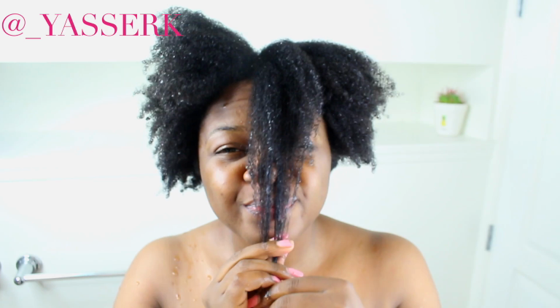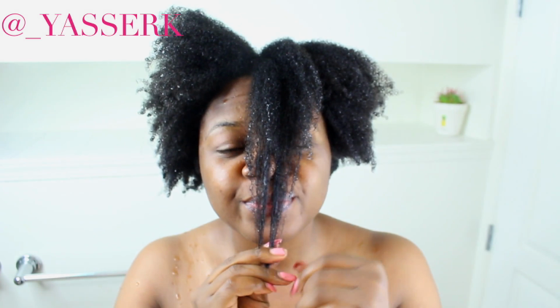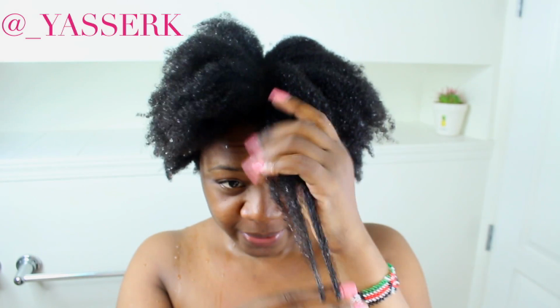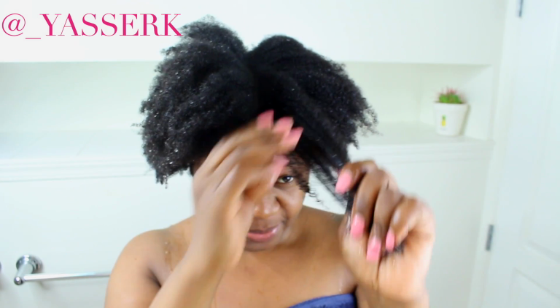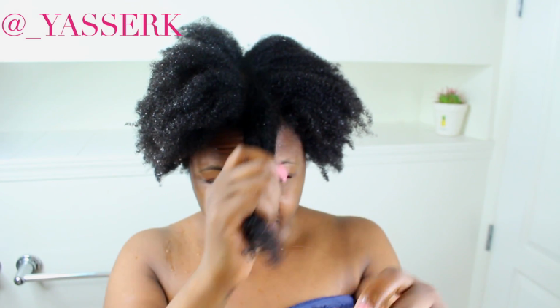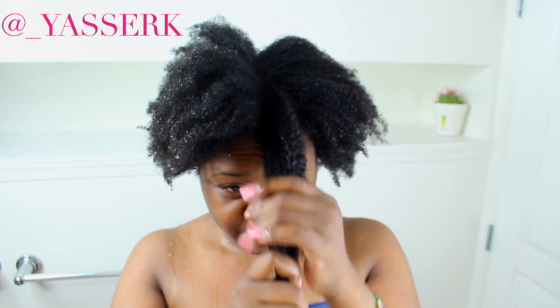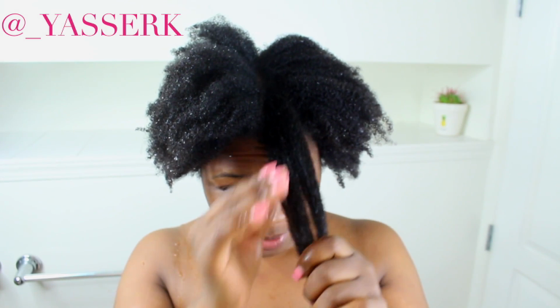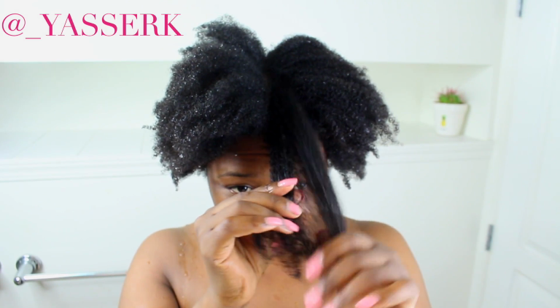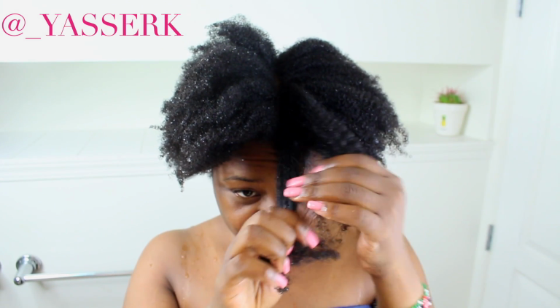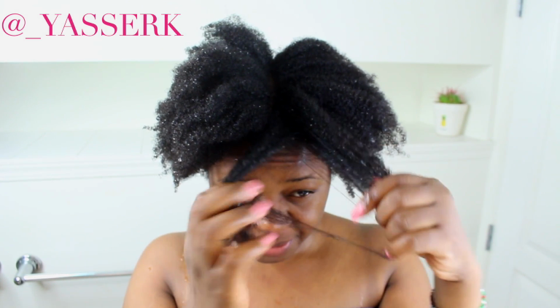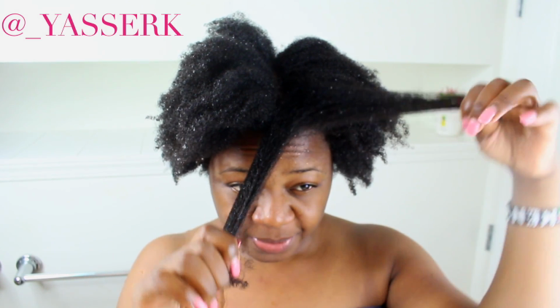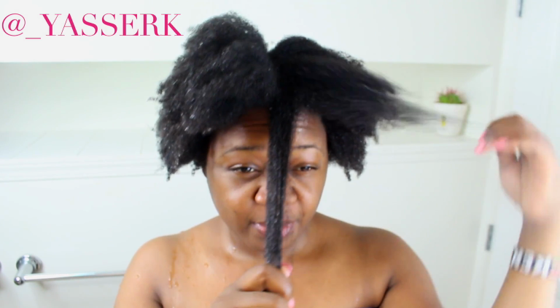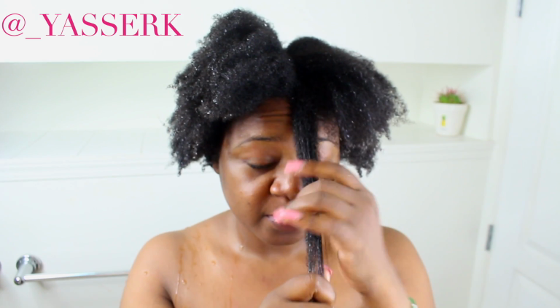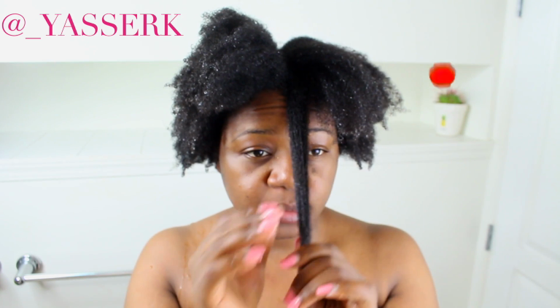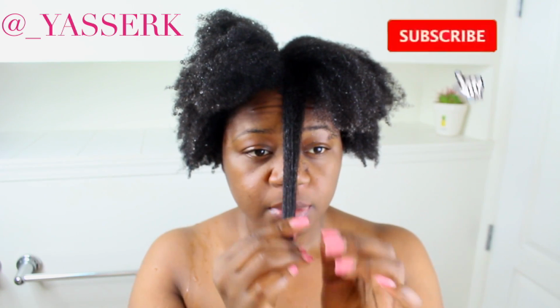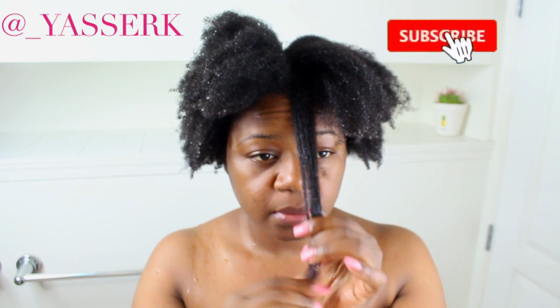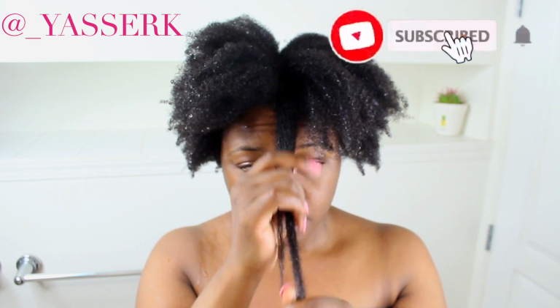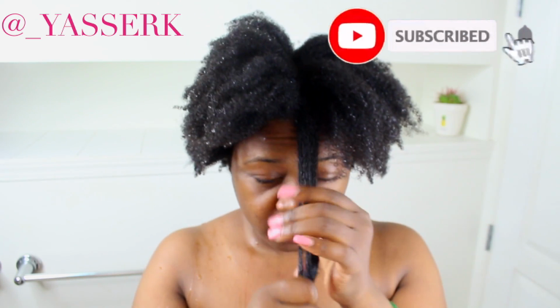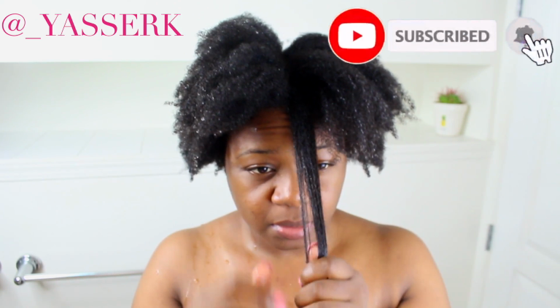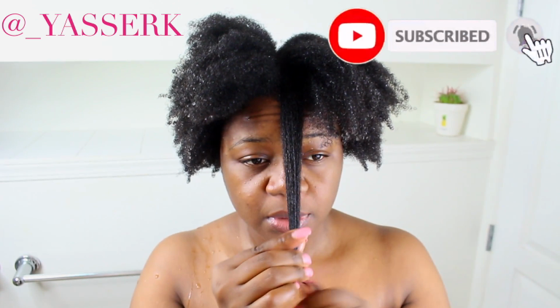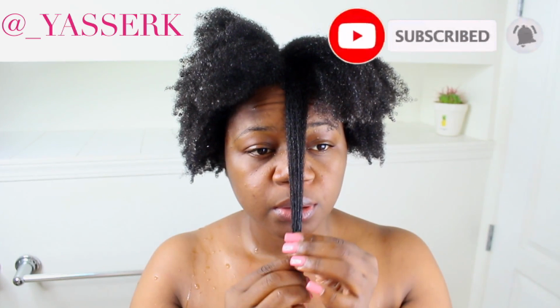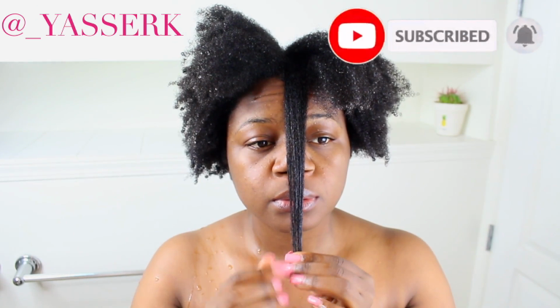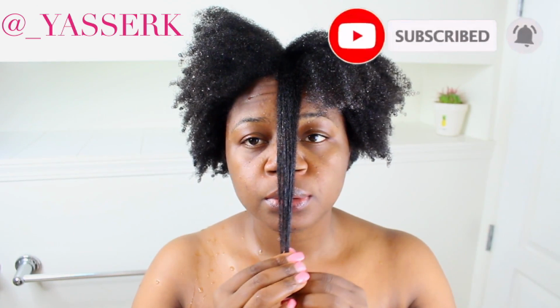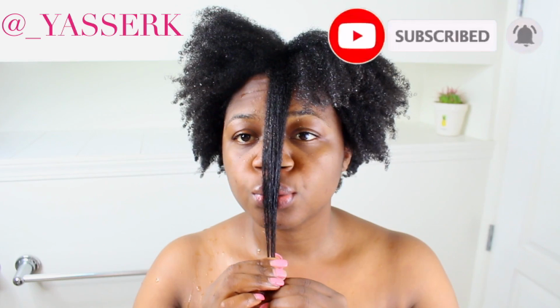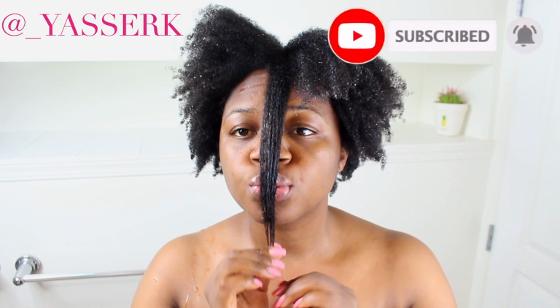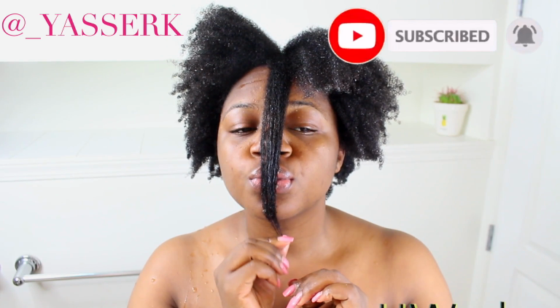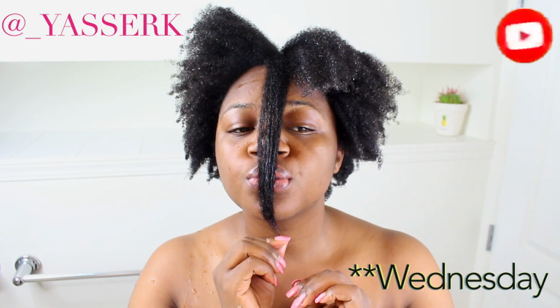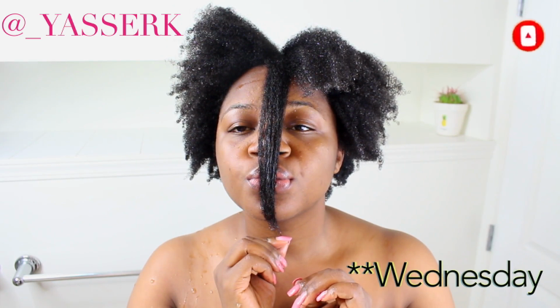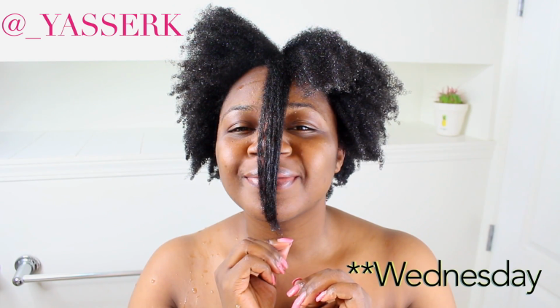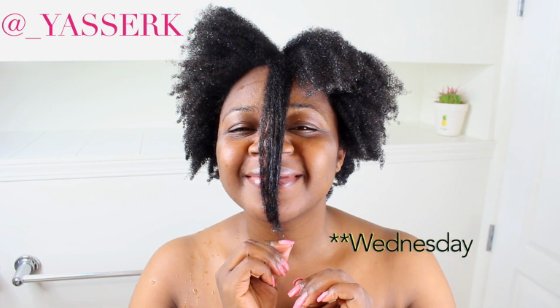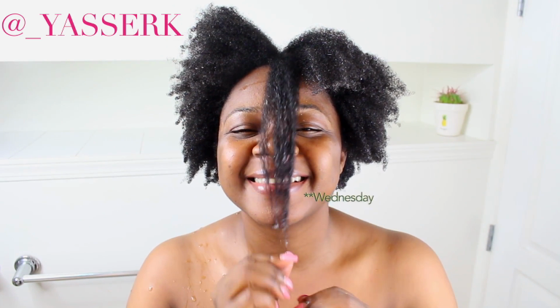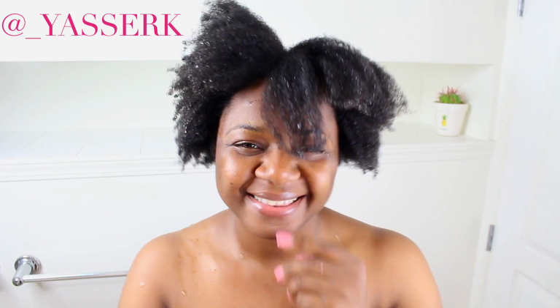I hope you guys enjoyed the video! If you did, don't forget to leave a thumbs up and a comment below — I love hearing from you. See you on Saturday. Have a lovely week, bye!